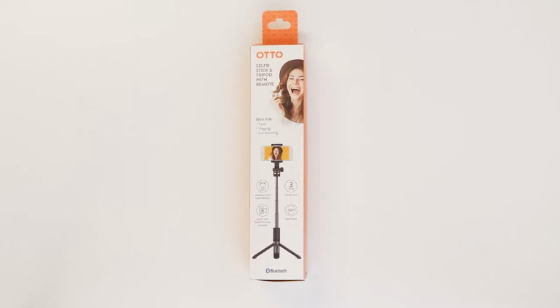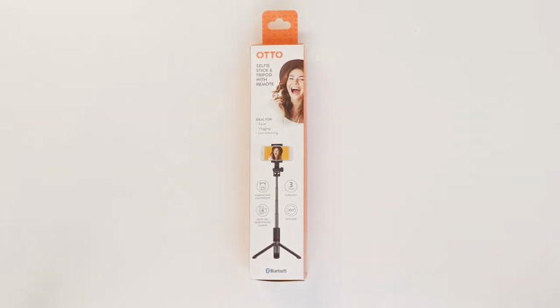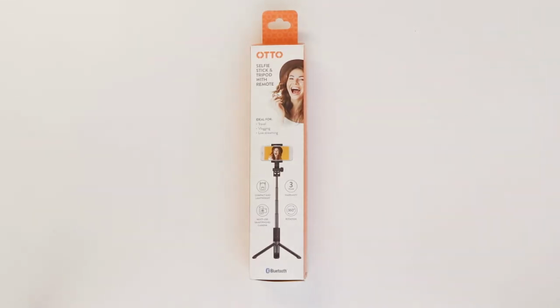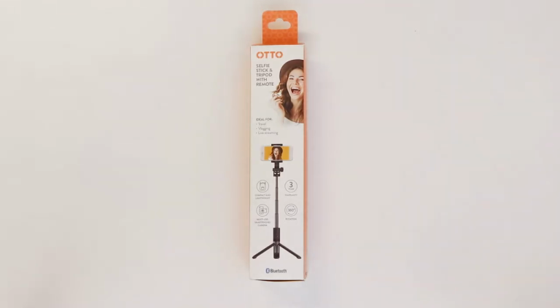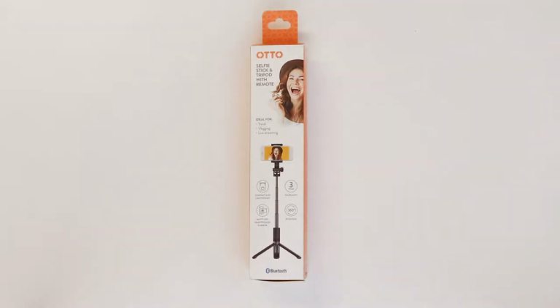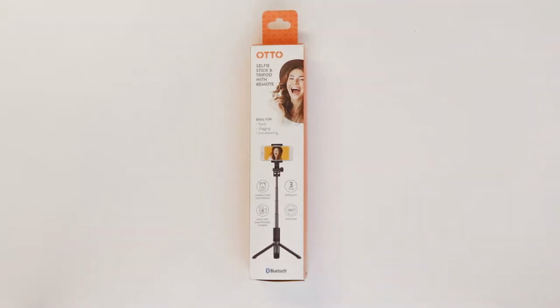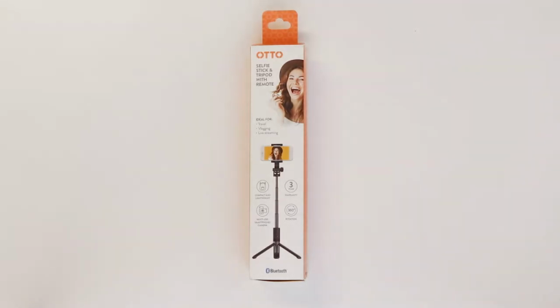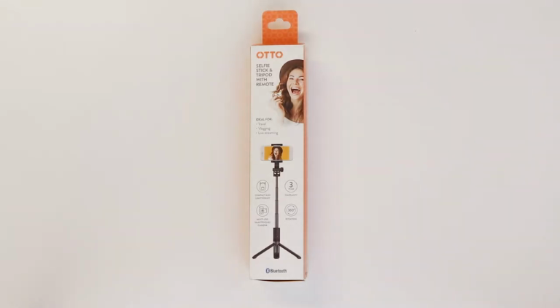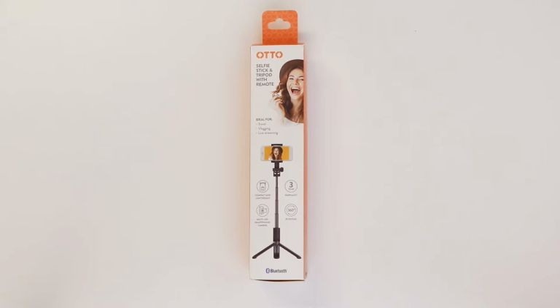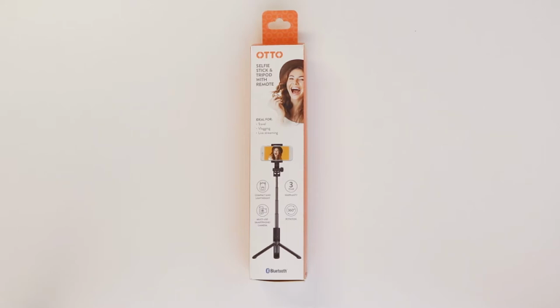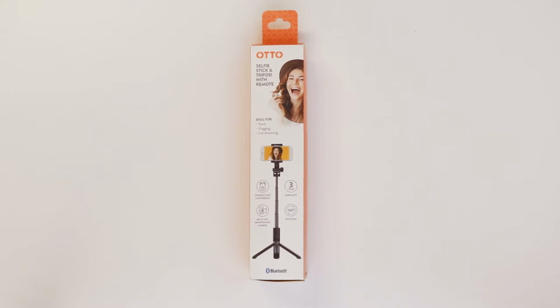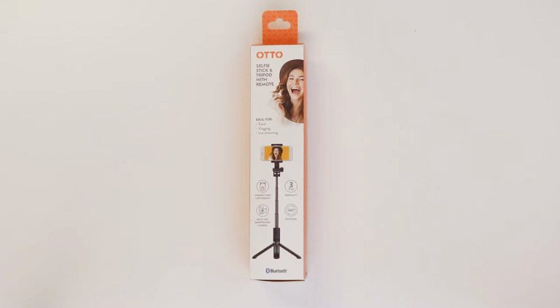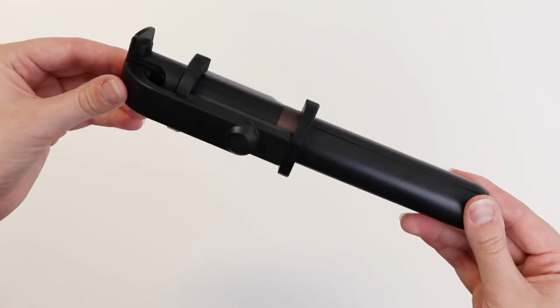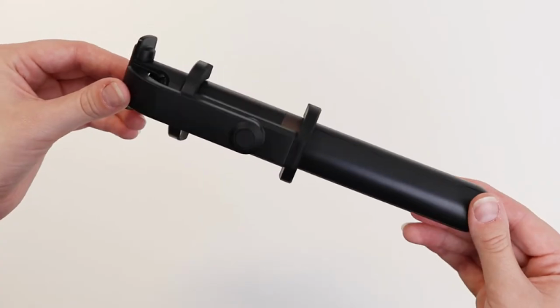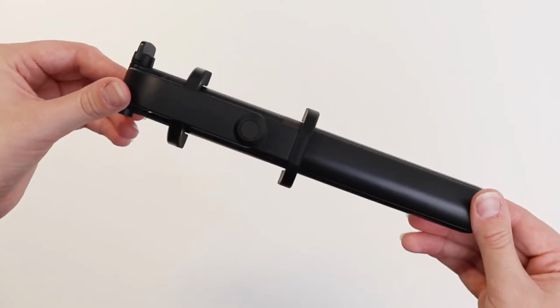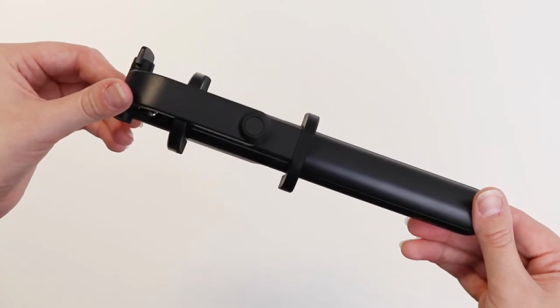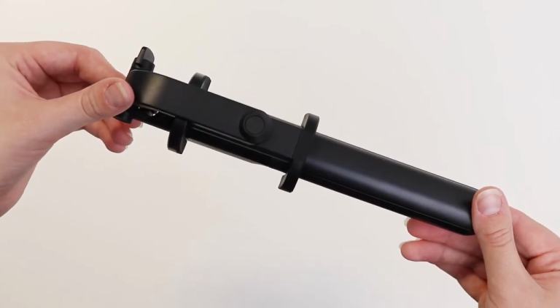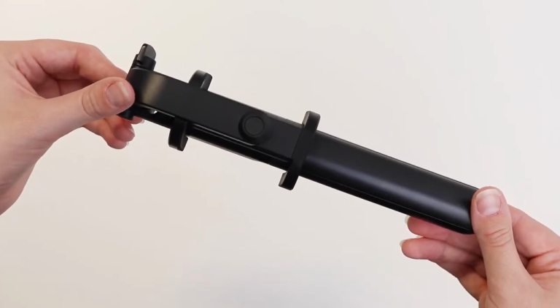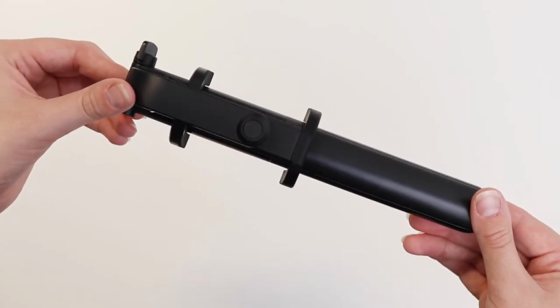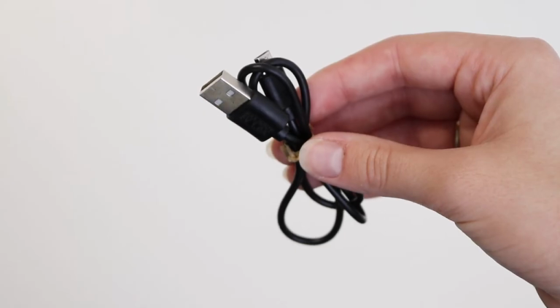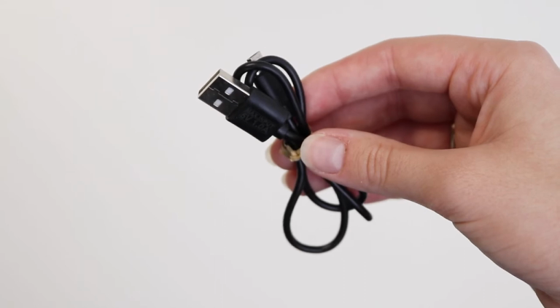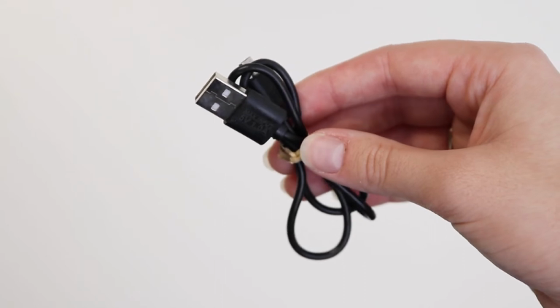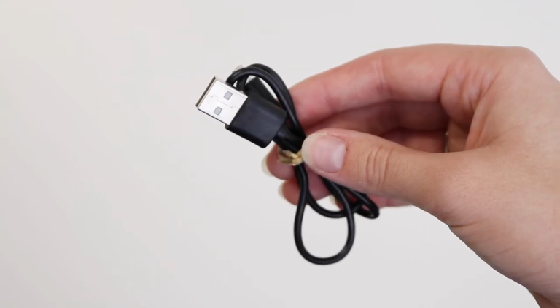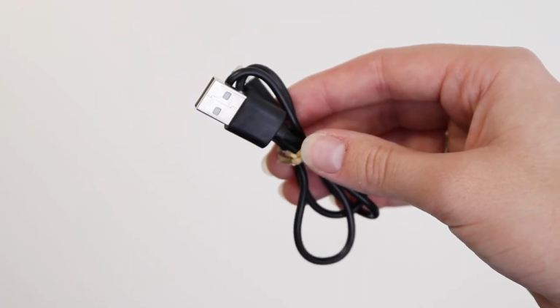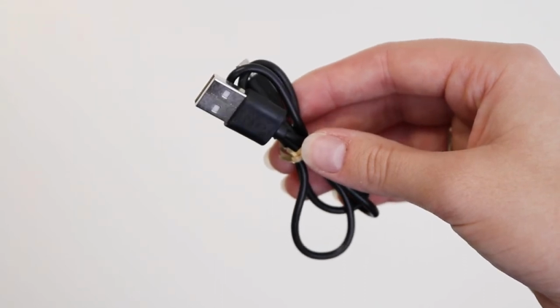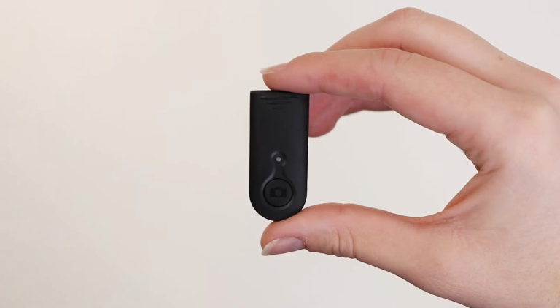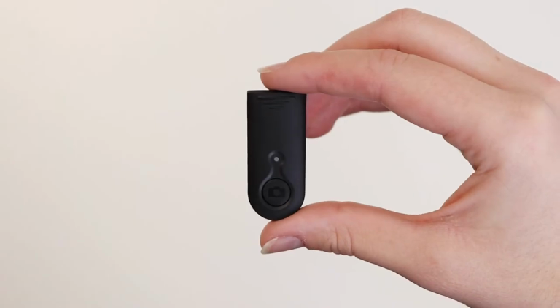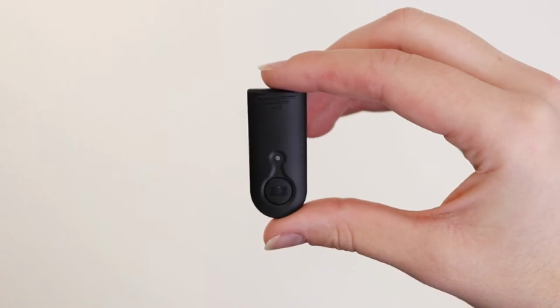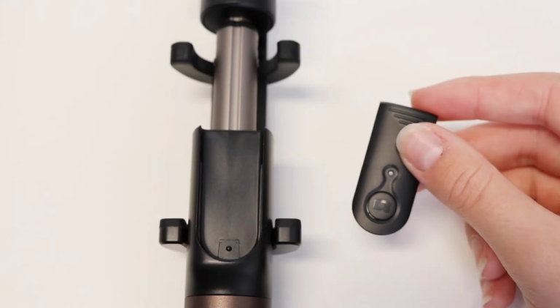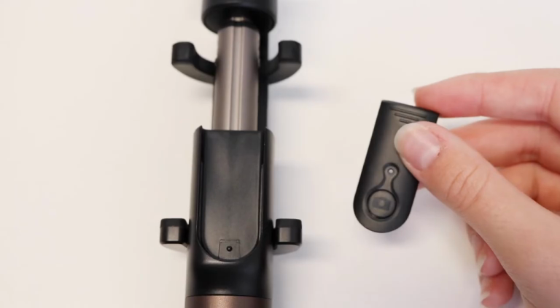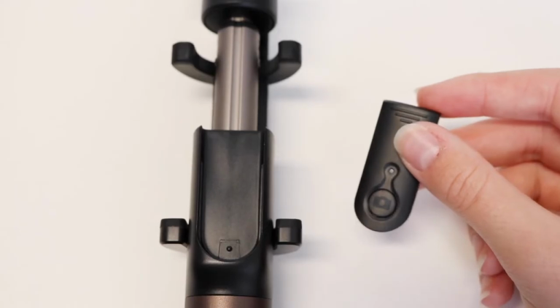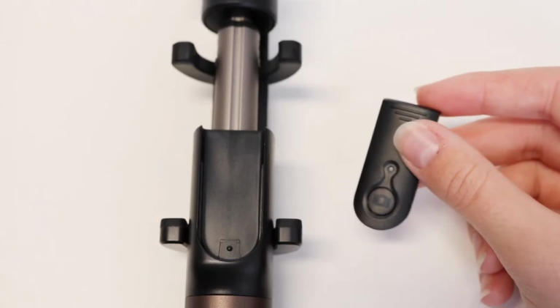Expand your photographic opportunities with the Otto Selfie Stick and Tripod. In the box comes the tripod, USB charging cable and Bluetooth remote that detaches from the tripod.